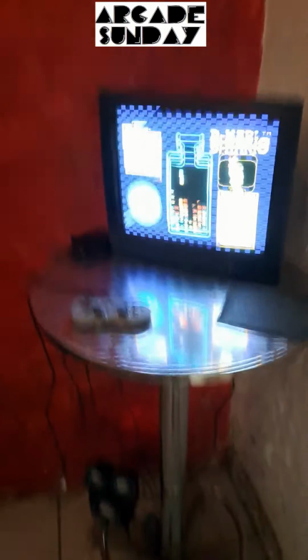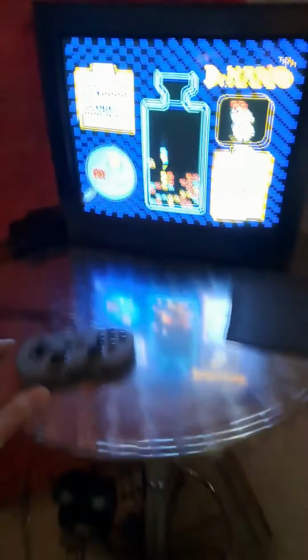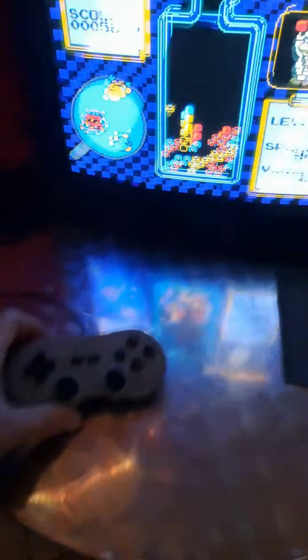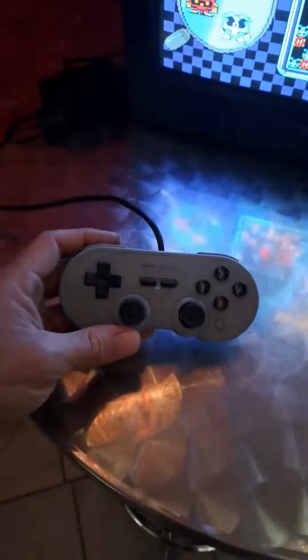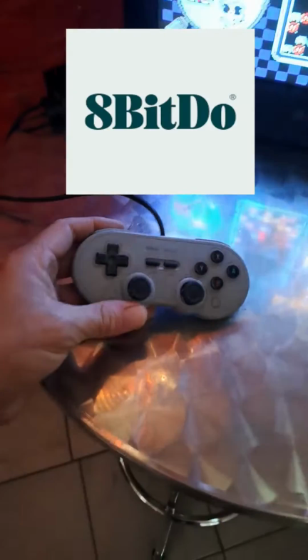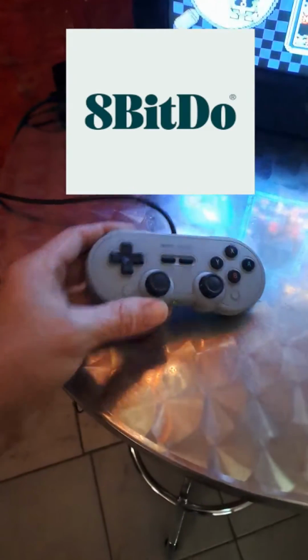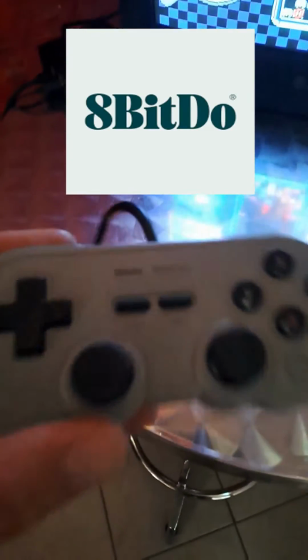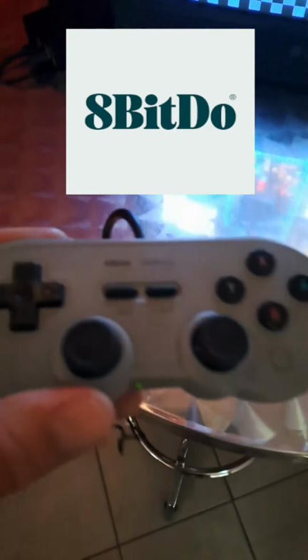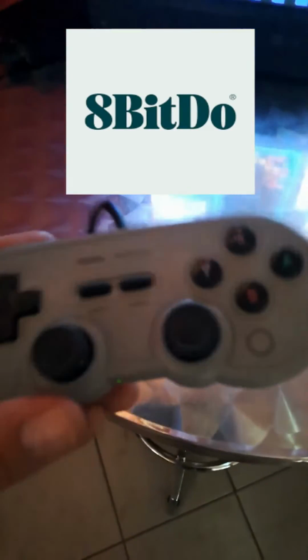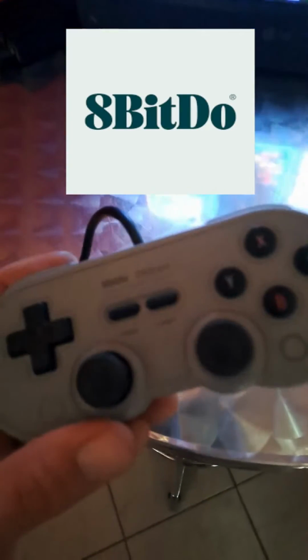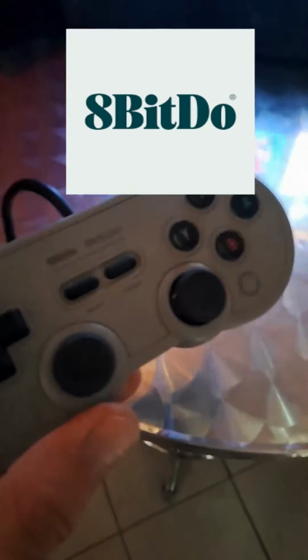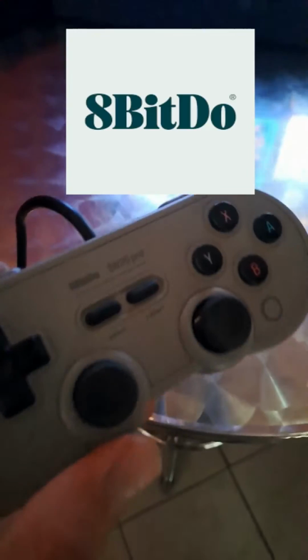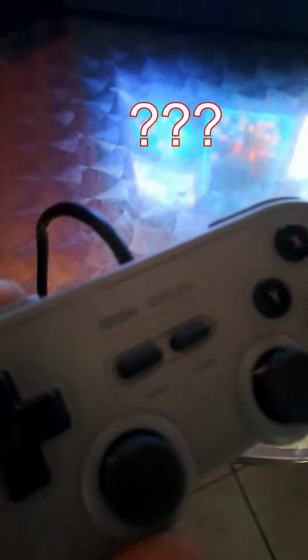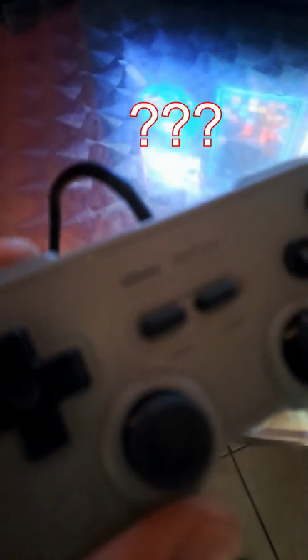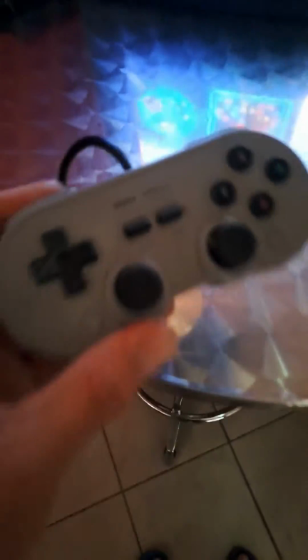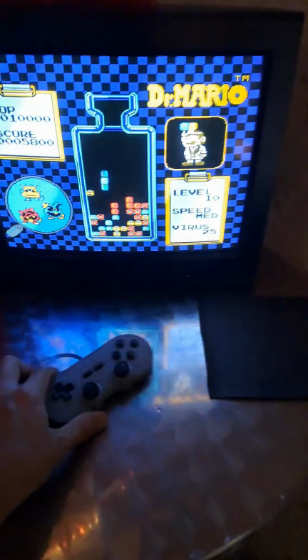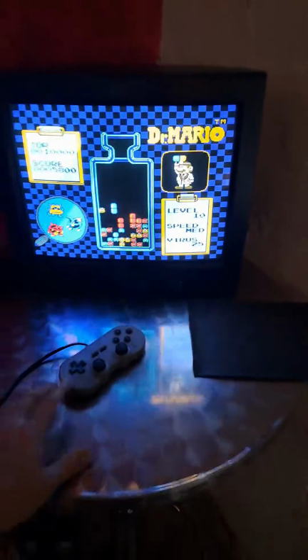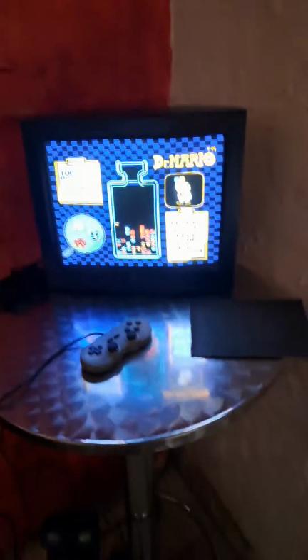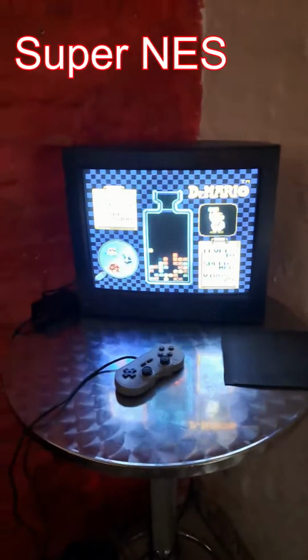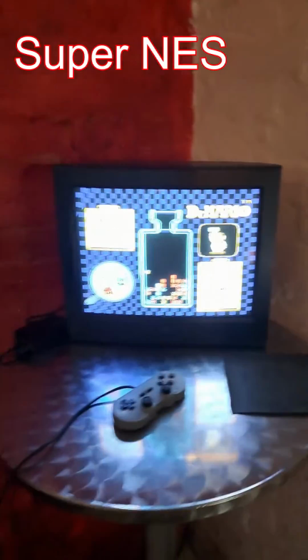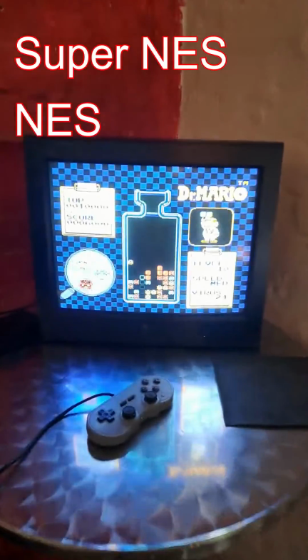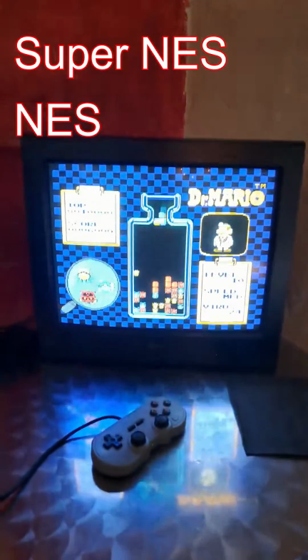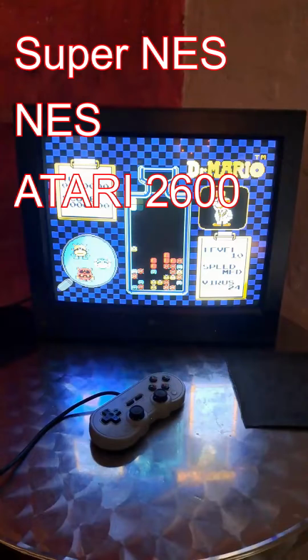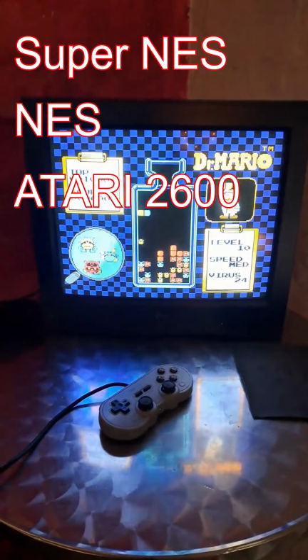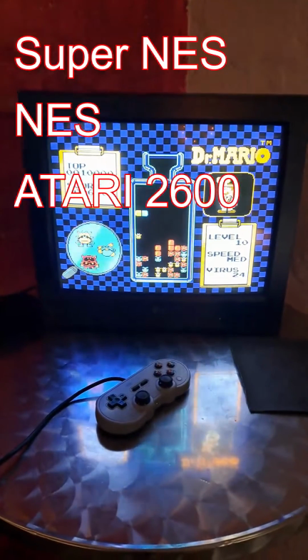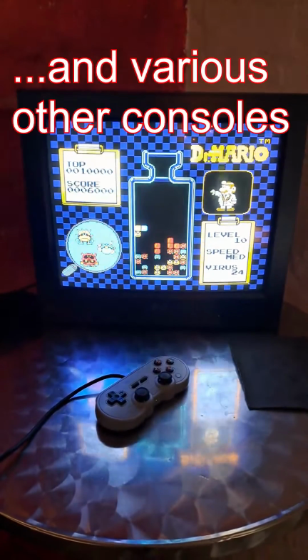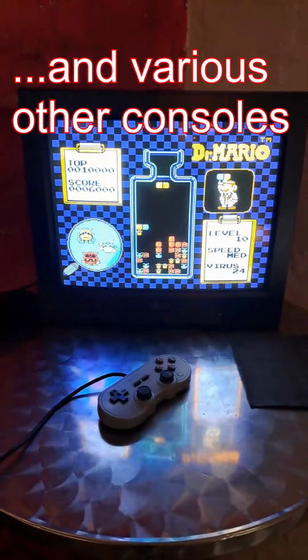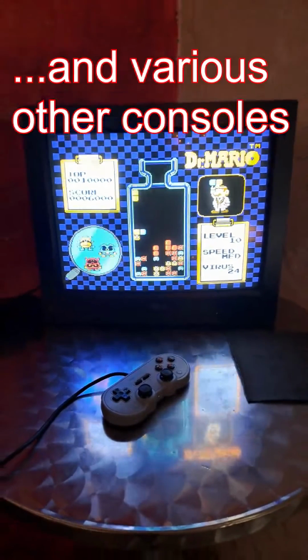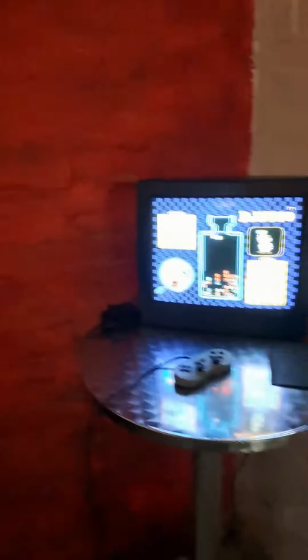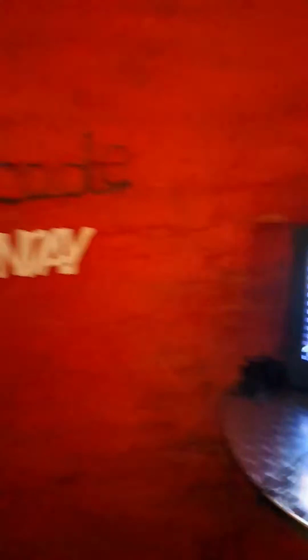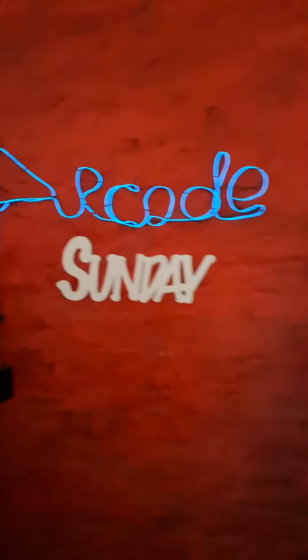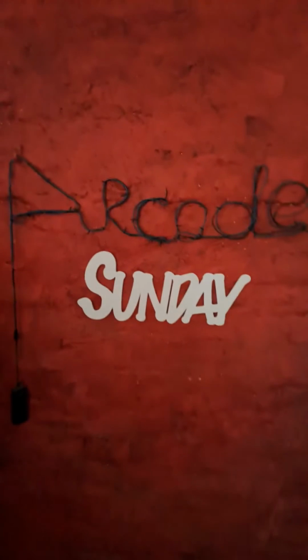Let's see how it goes using my 8BitDo controller. It plays some classic Super NES, NES, Atari 2600, and various other consoles. Only on Arcade Sunday.